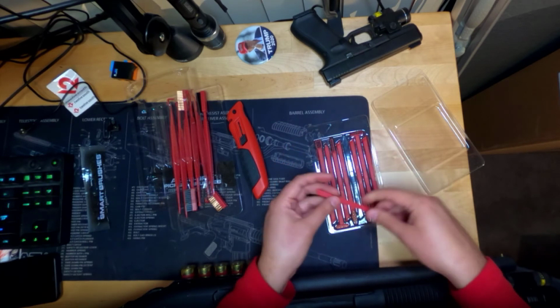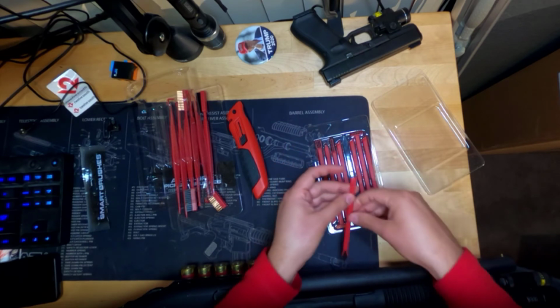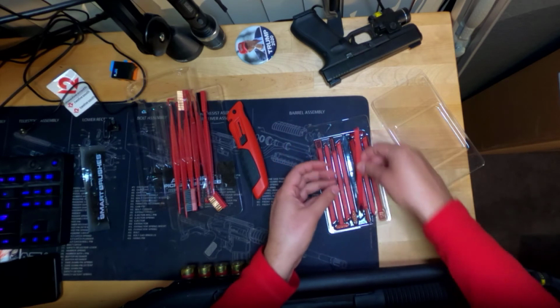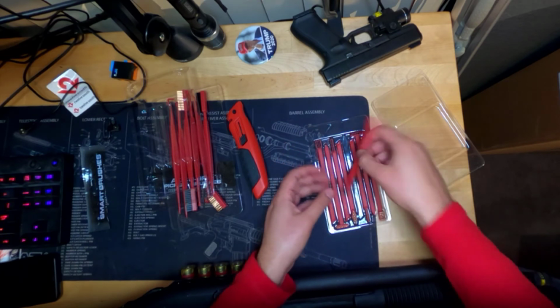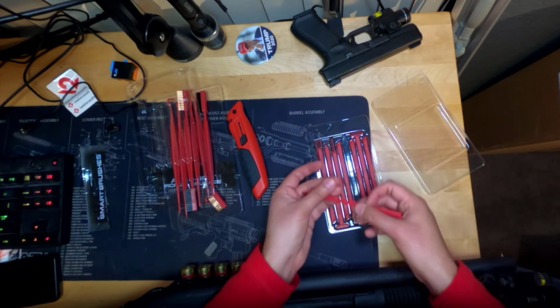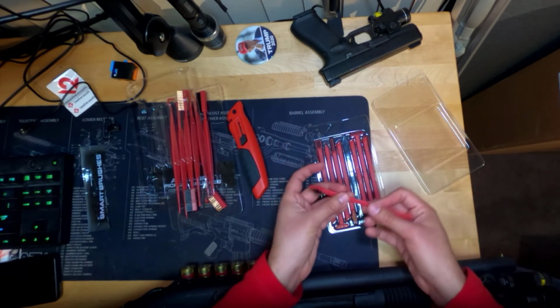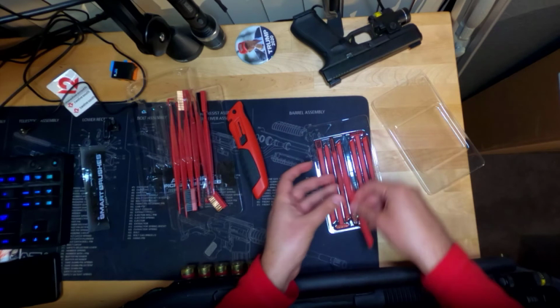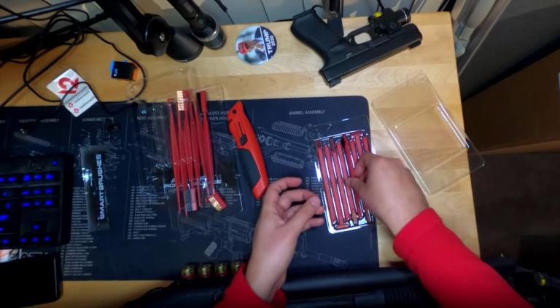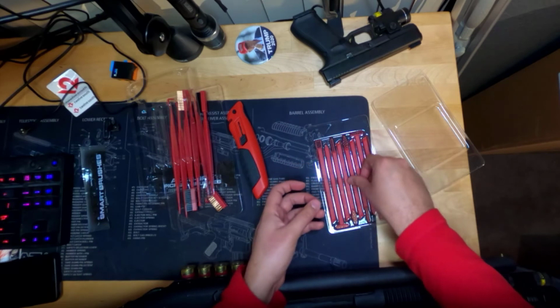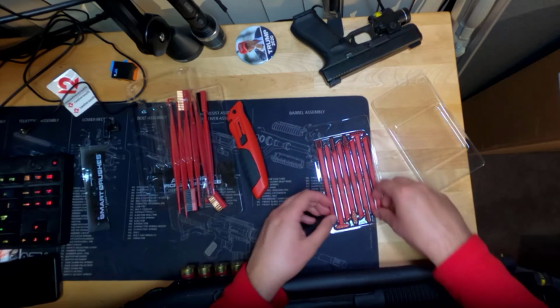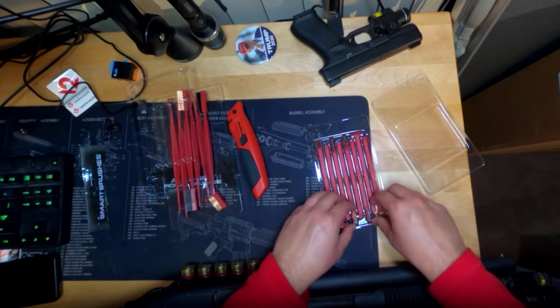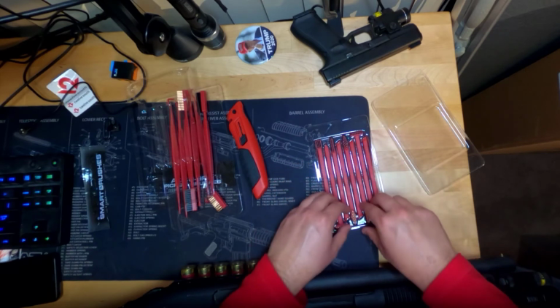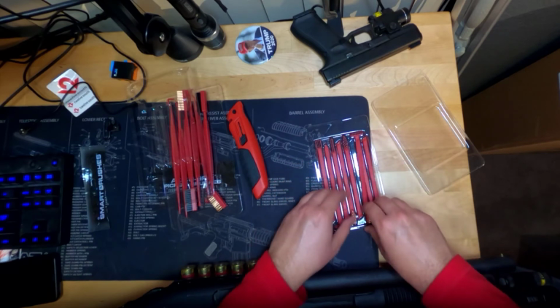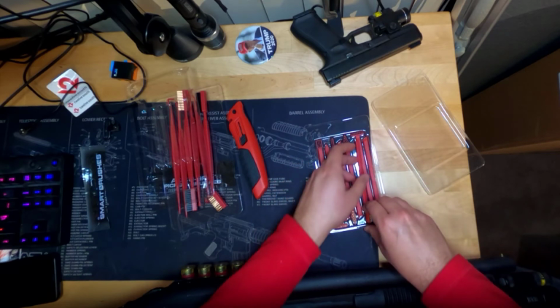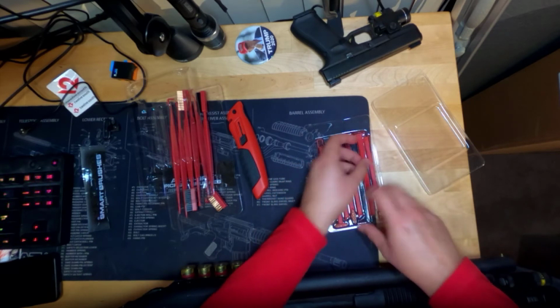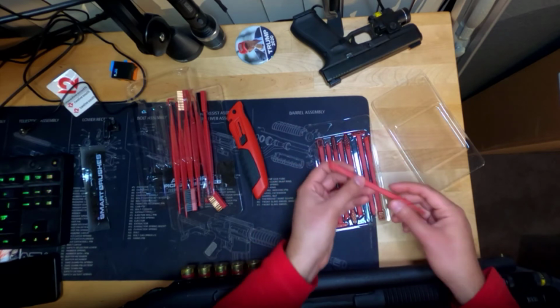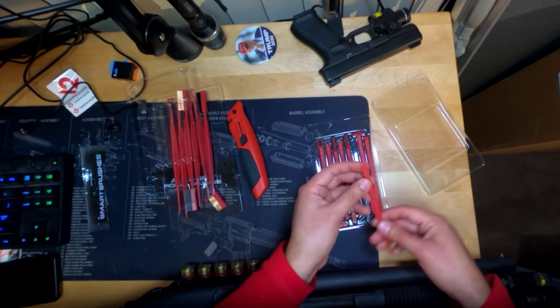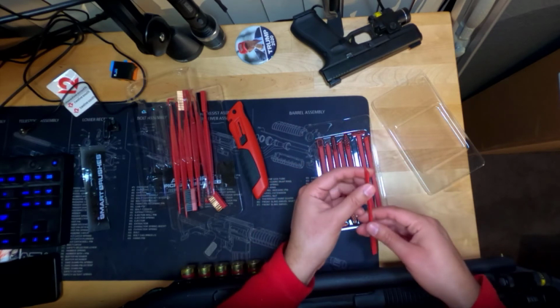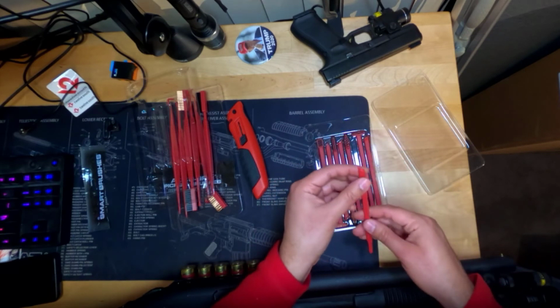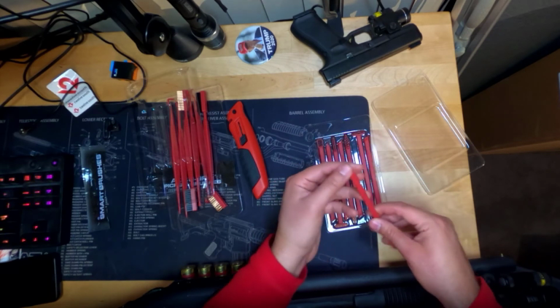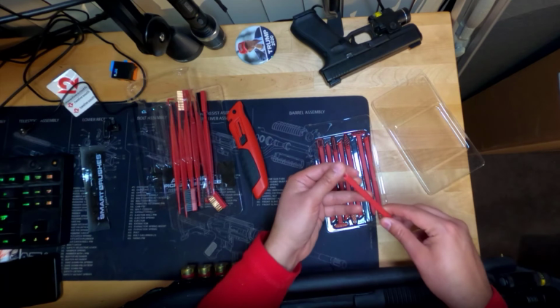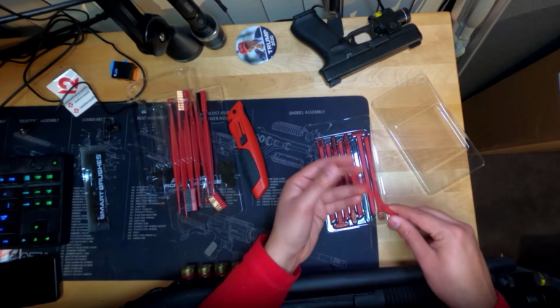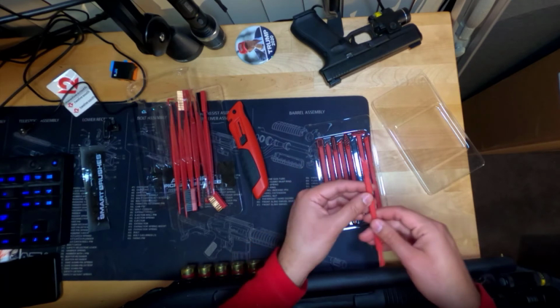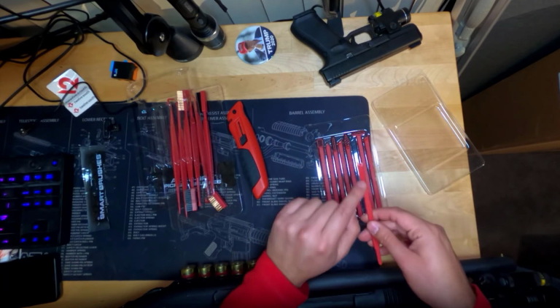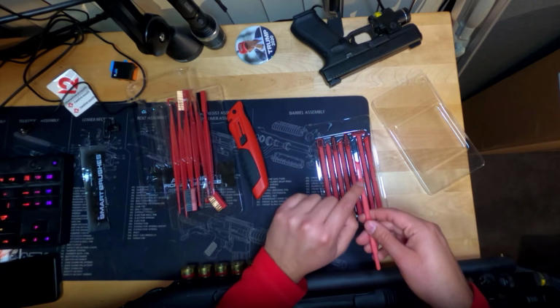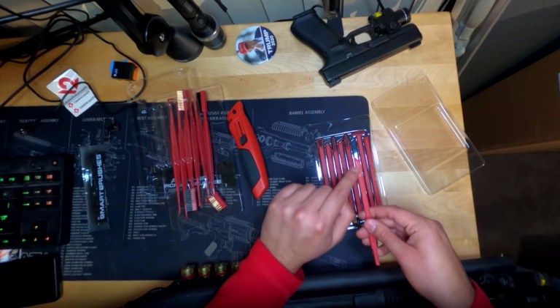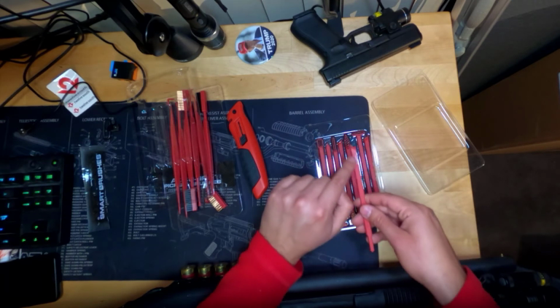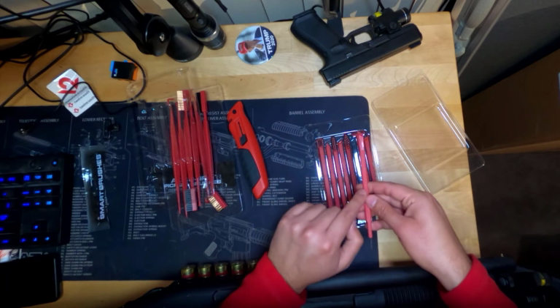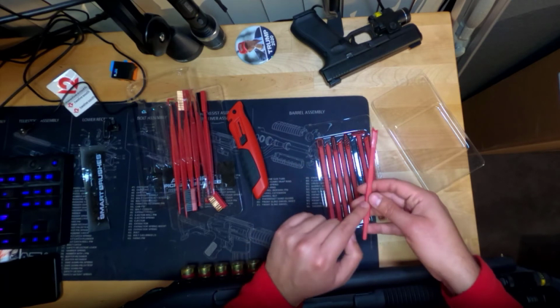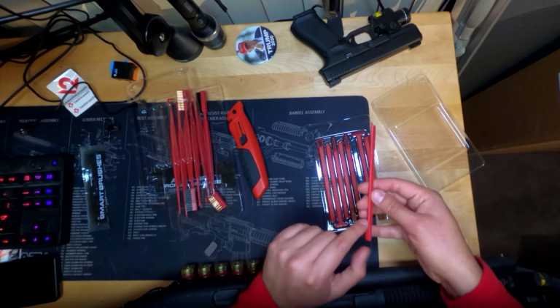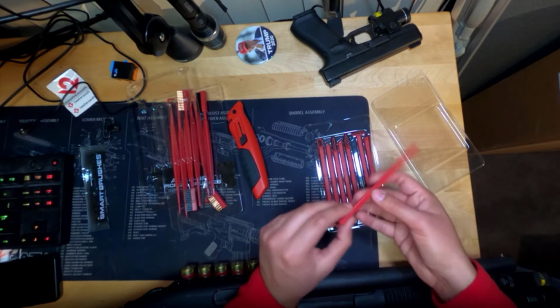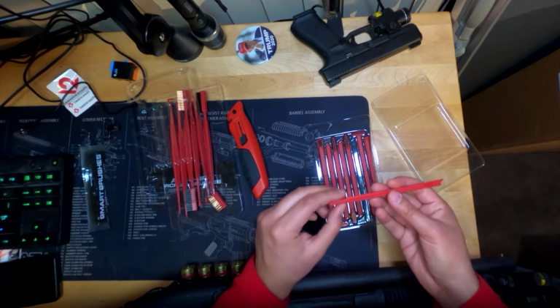And it's thick enough that you're going to be able to do quite a bit of work. You're going to be able to do quite a bit of crud removal with these very unique picks. And once again, you got the Real Avid markings on here.